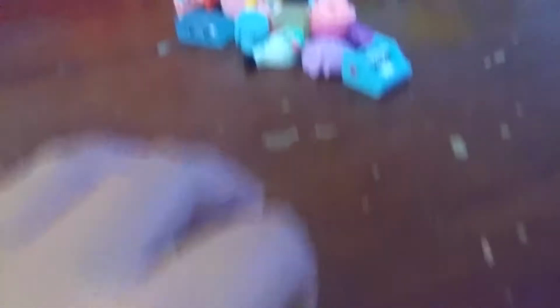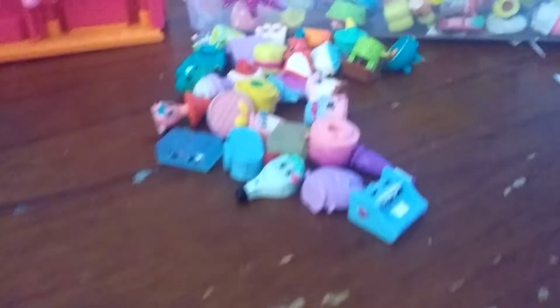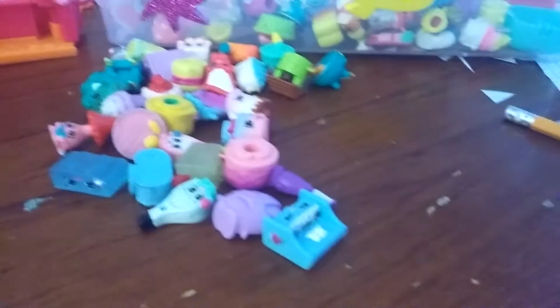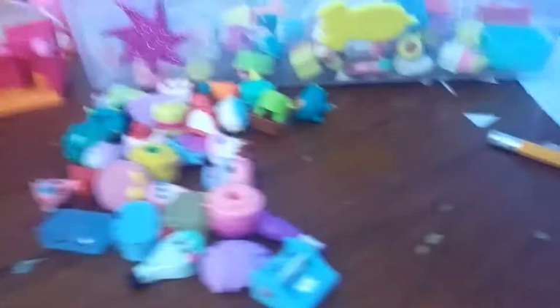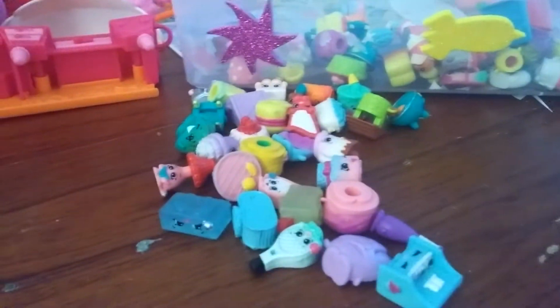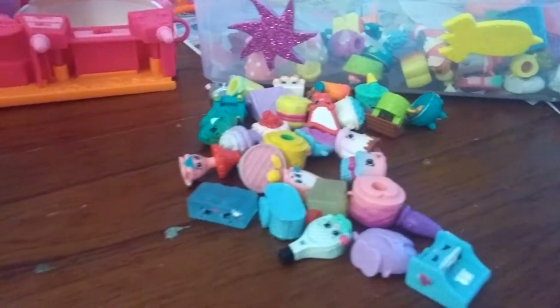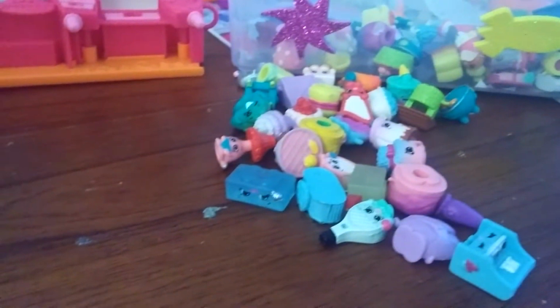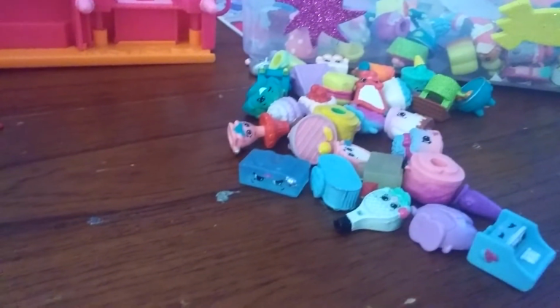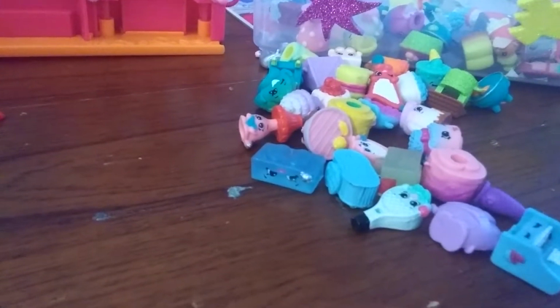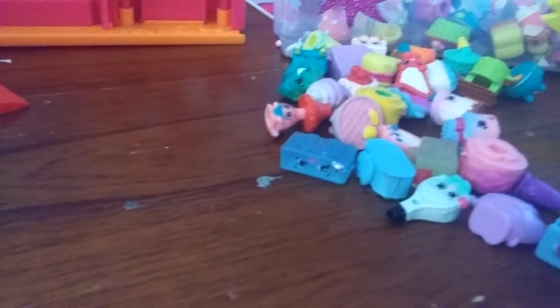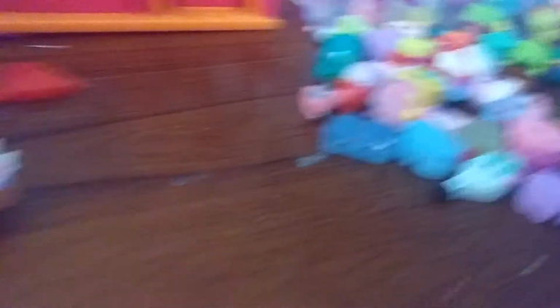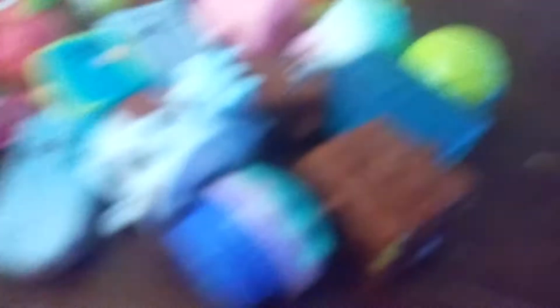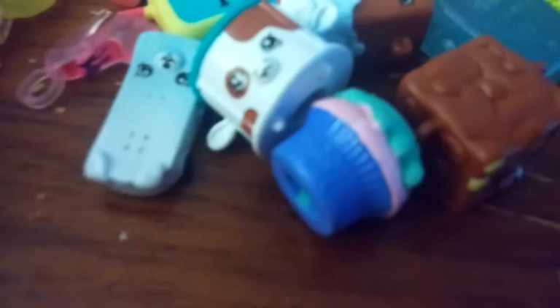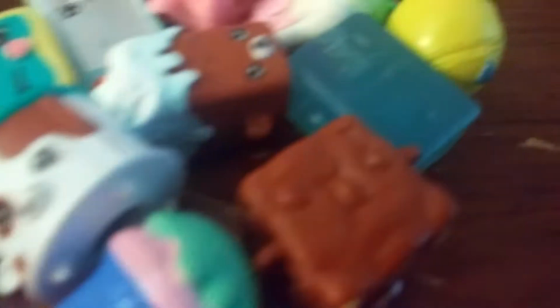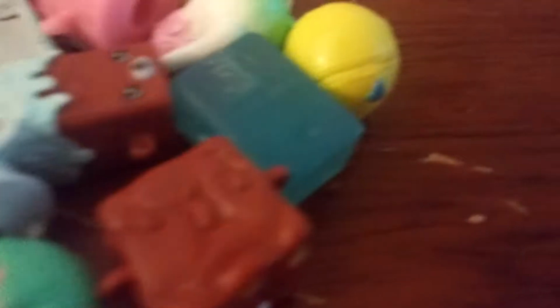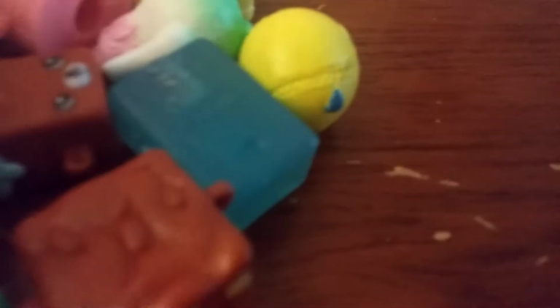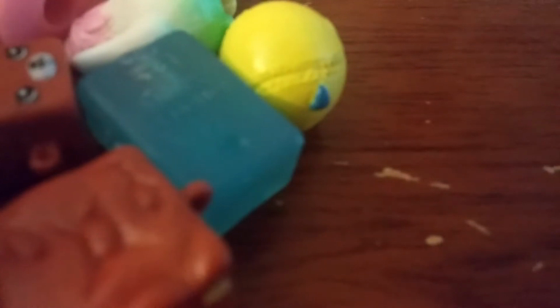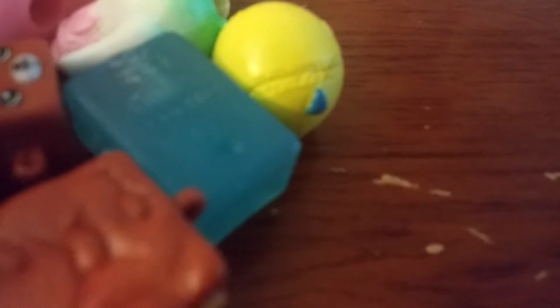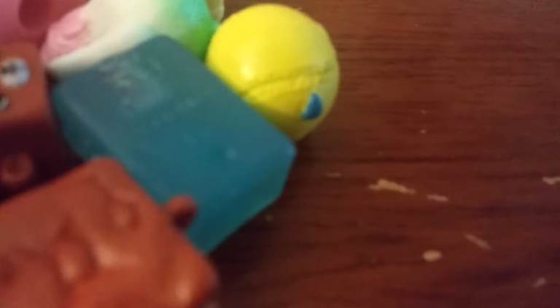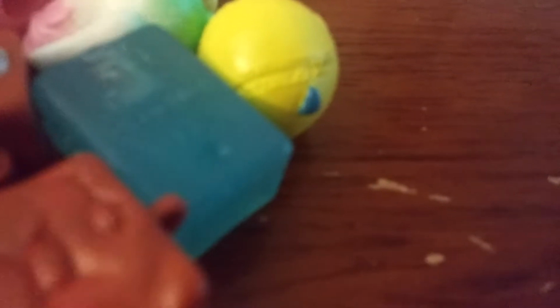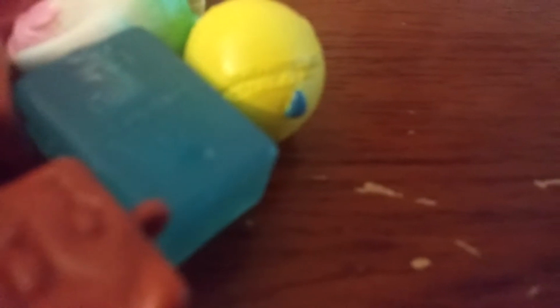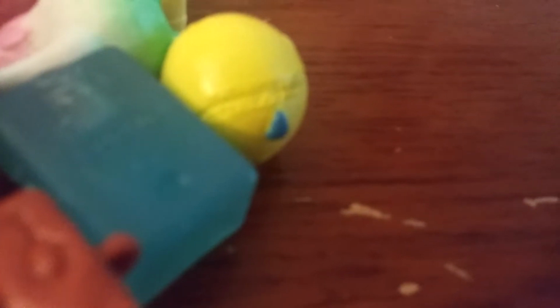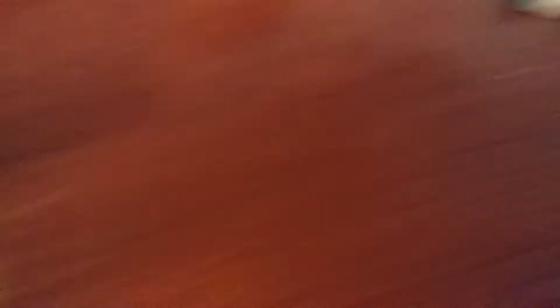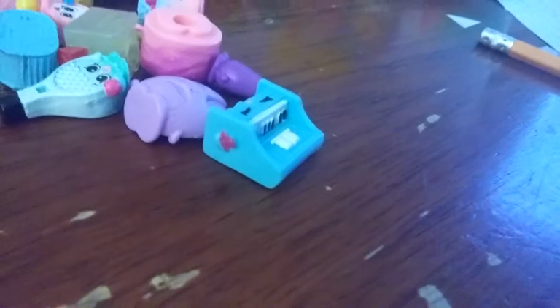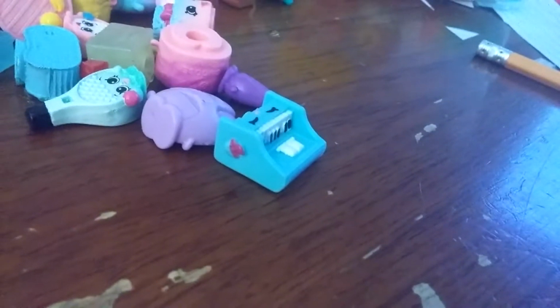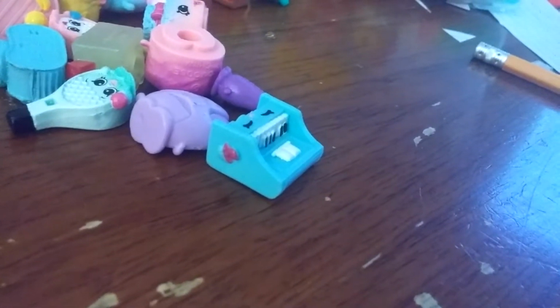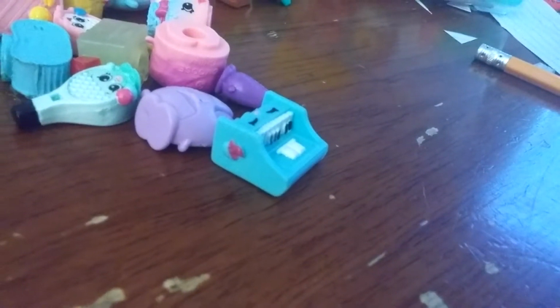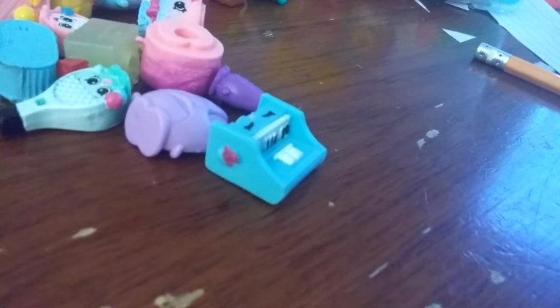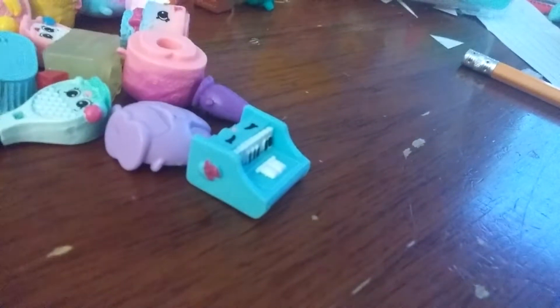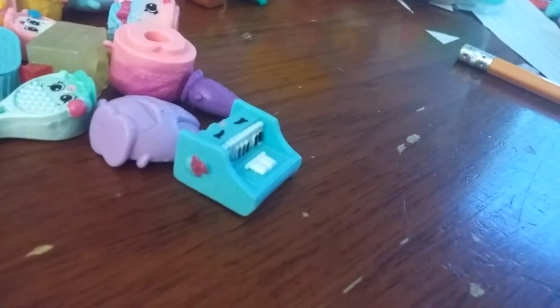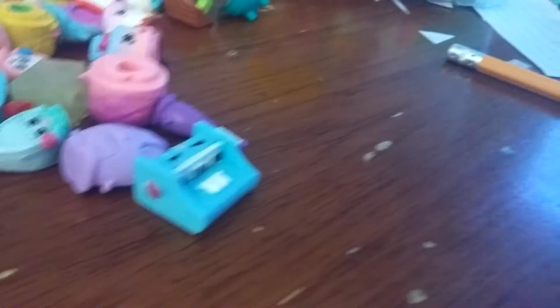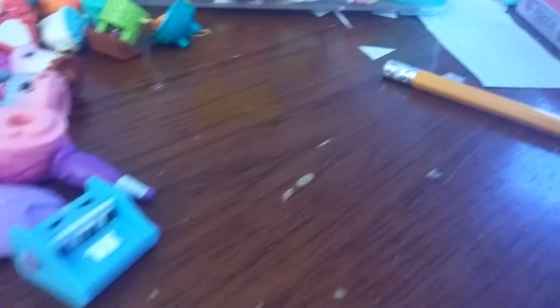Now I'm going to show you the original Shopkins right now. Oh — I forgot Mandy Moose. I already did Mandy Moose. Now I'm going to show you the original ones.